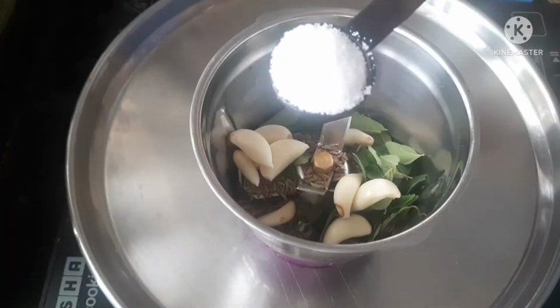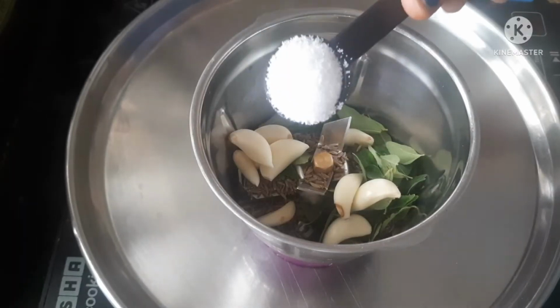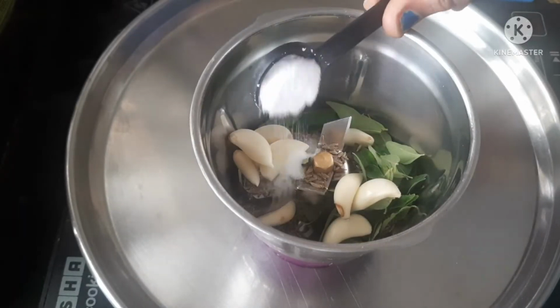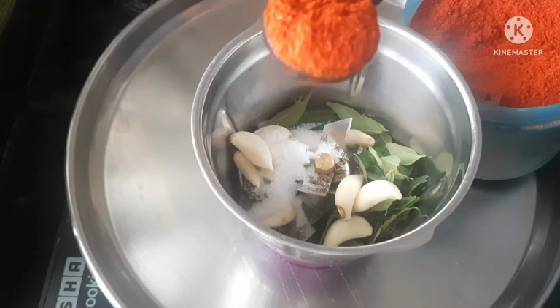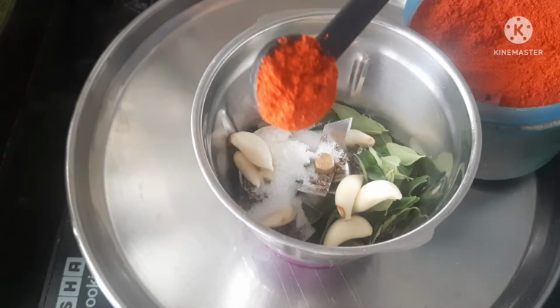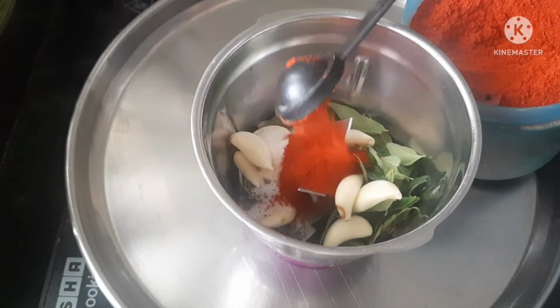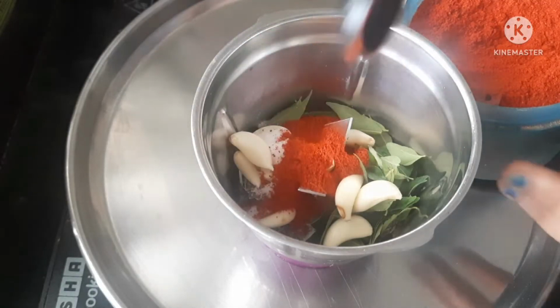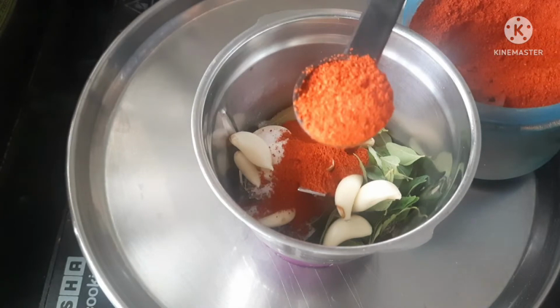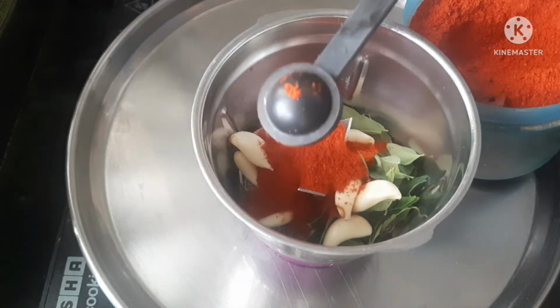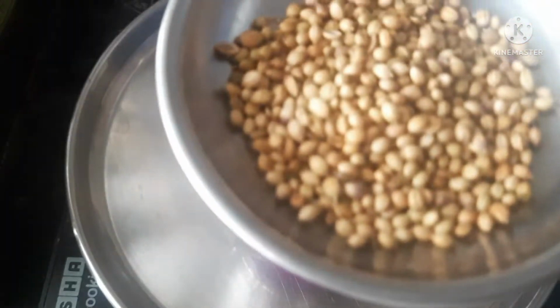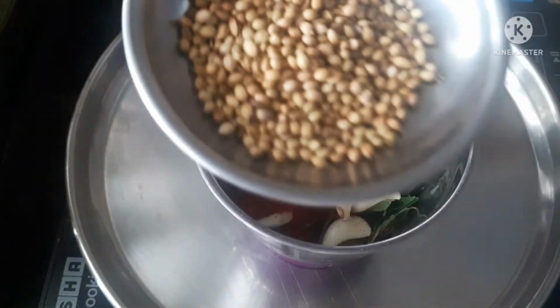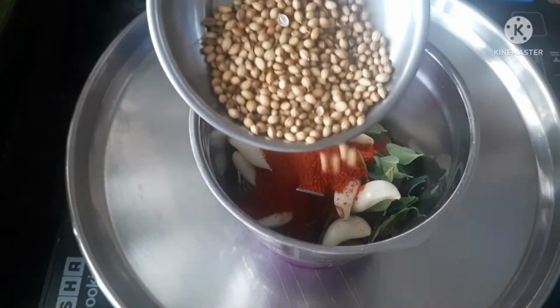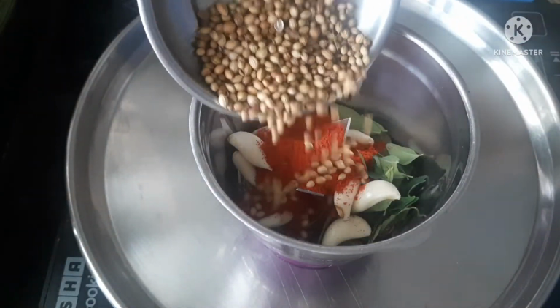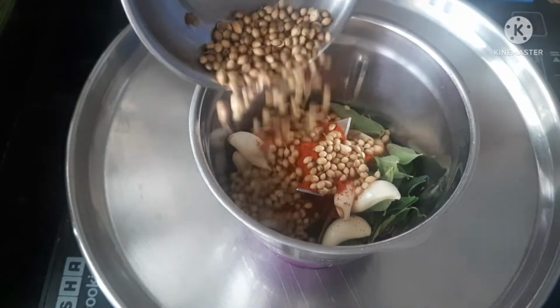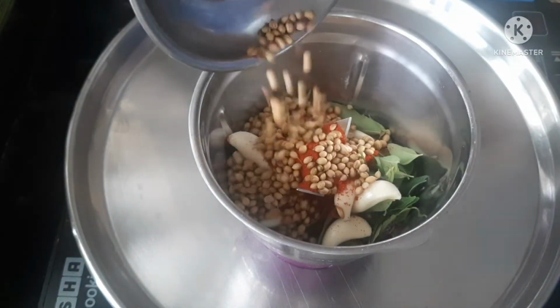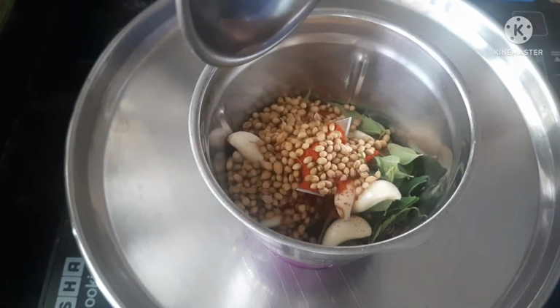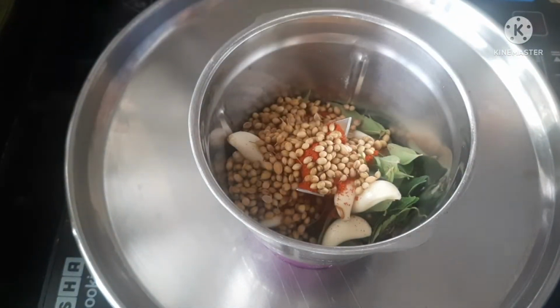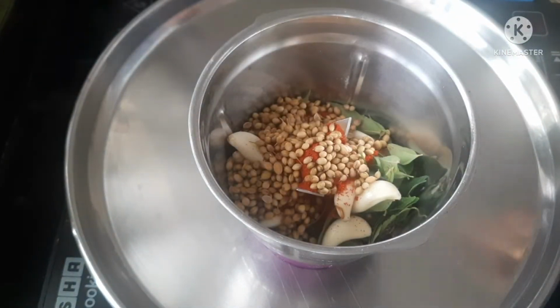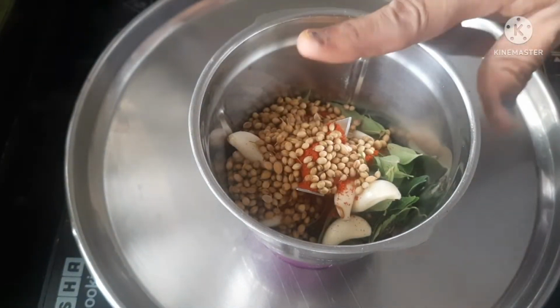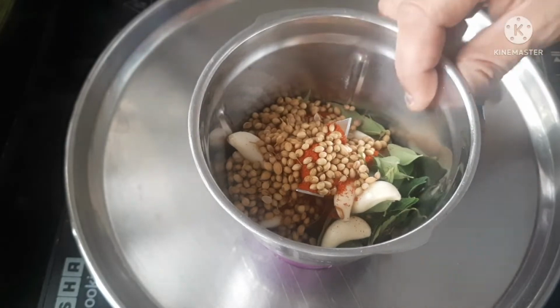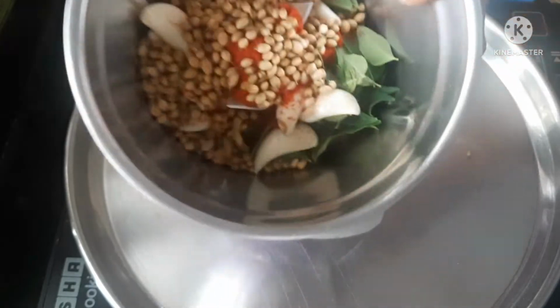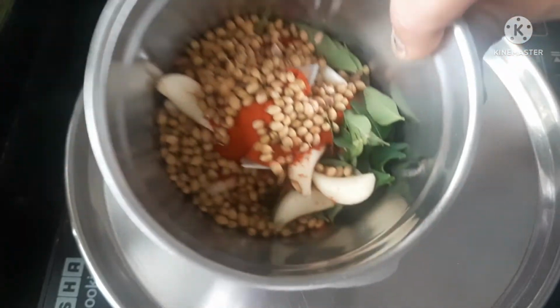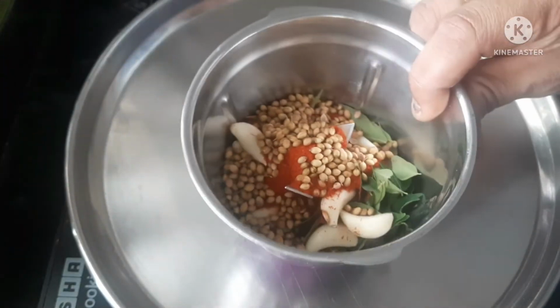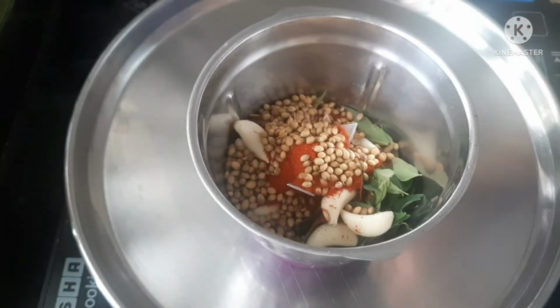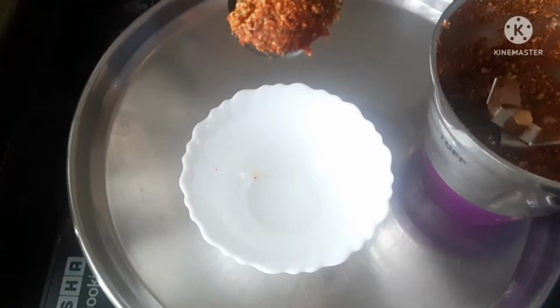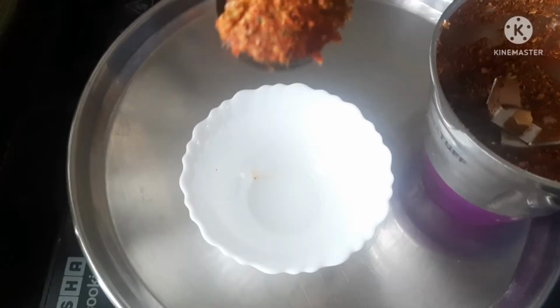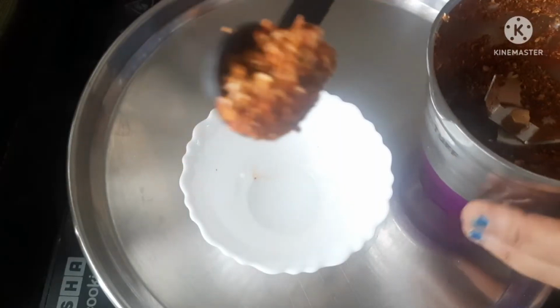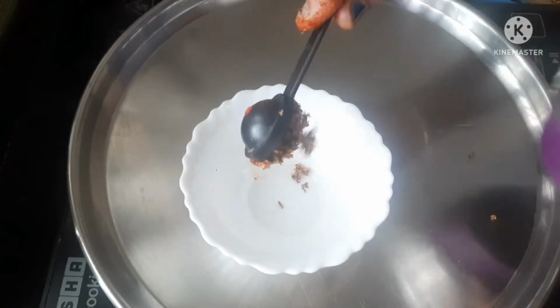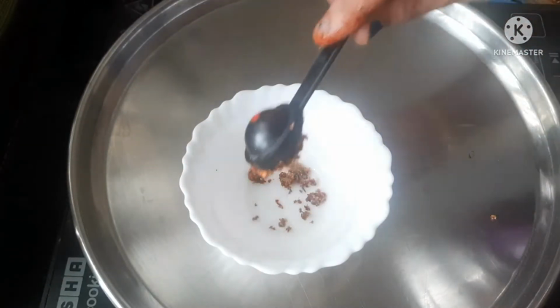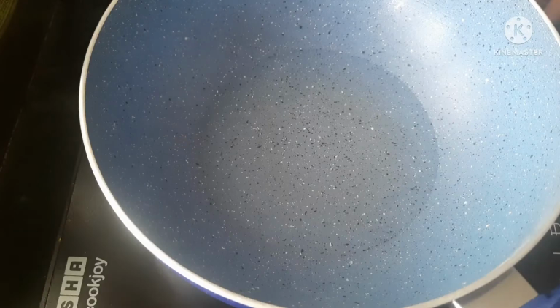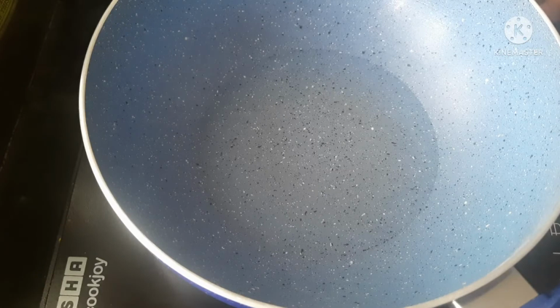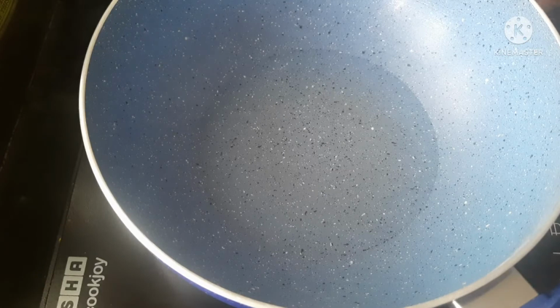Add 1 tablespoon of salt and 2 tablespoons of chili powder. You need a half tablespoon. You can add your whole sauce. Mix all the ingredients together so that you can add the olive oil.